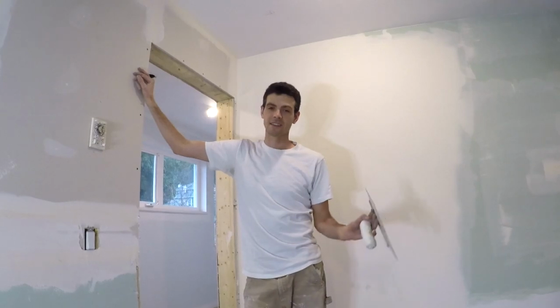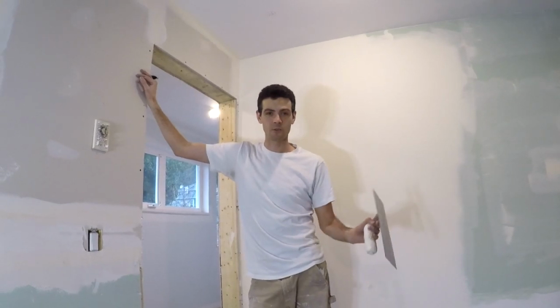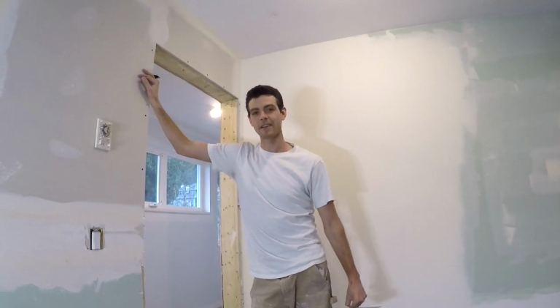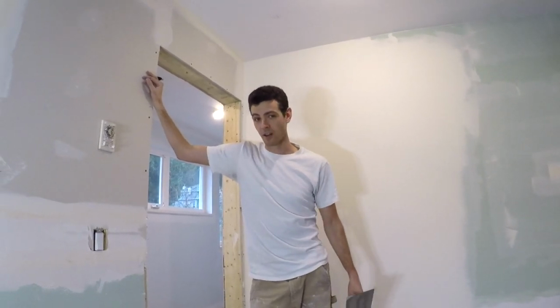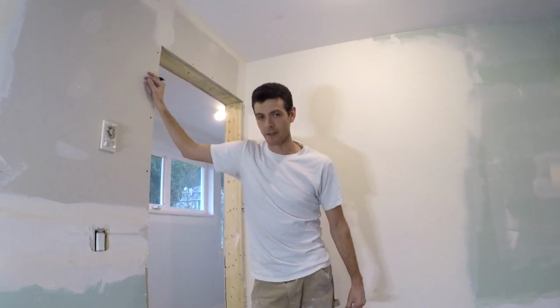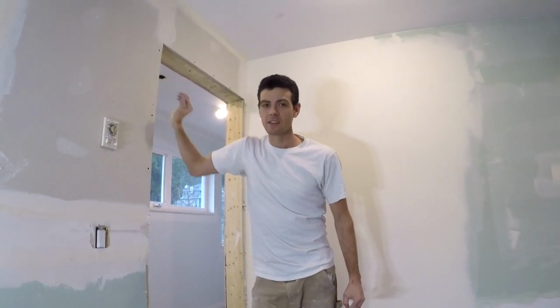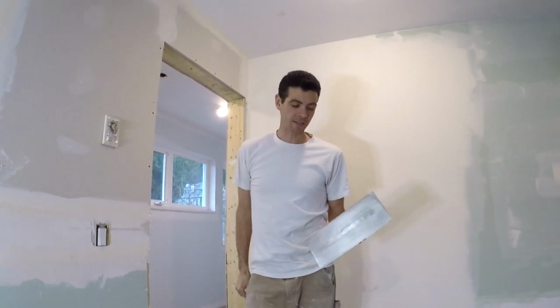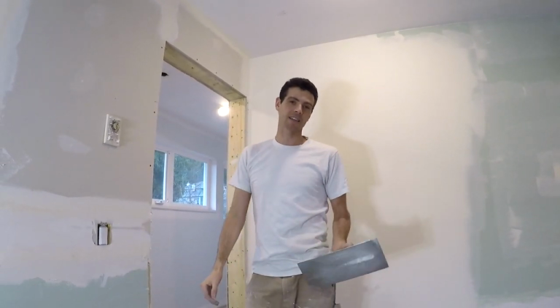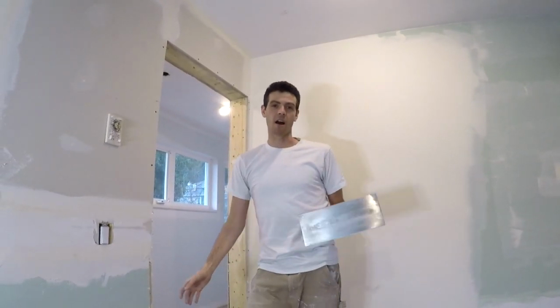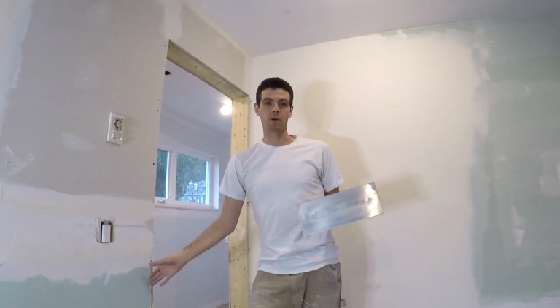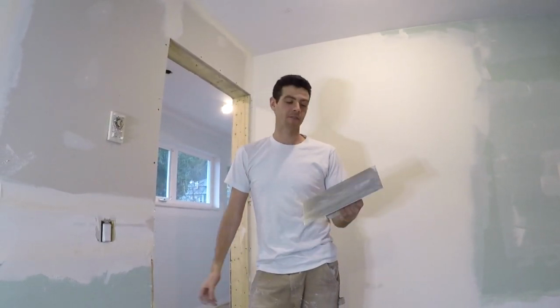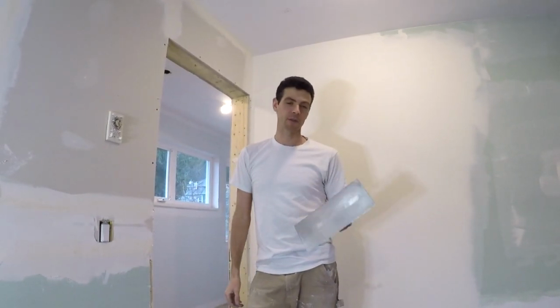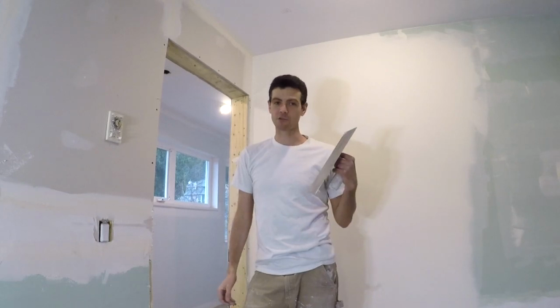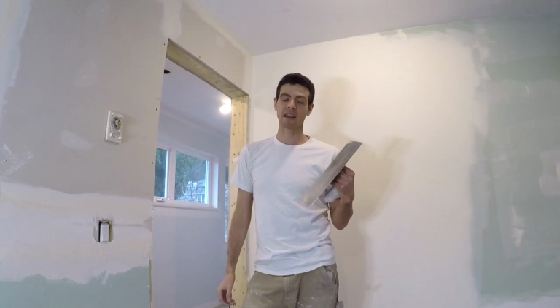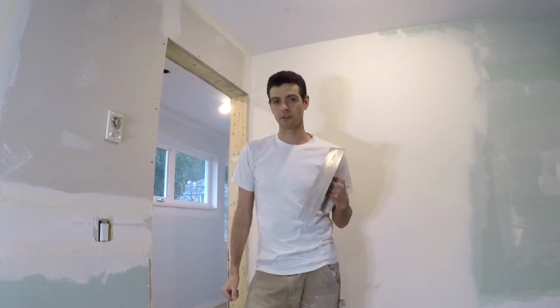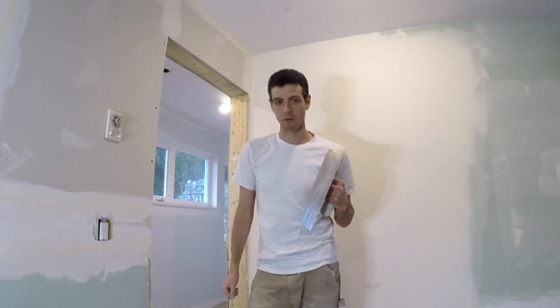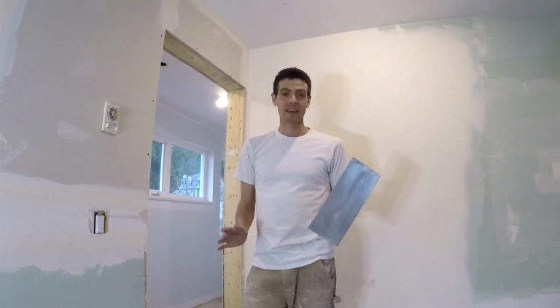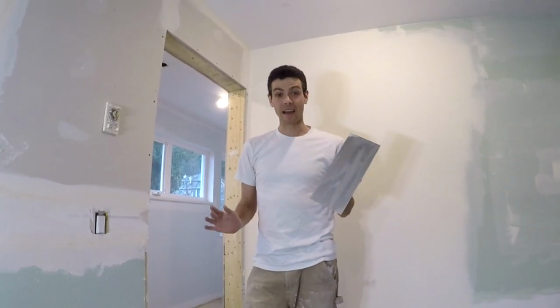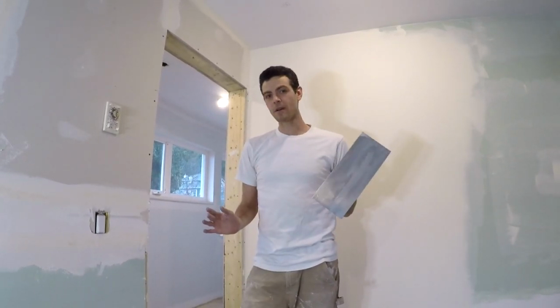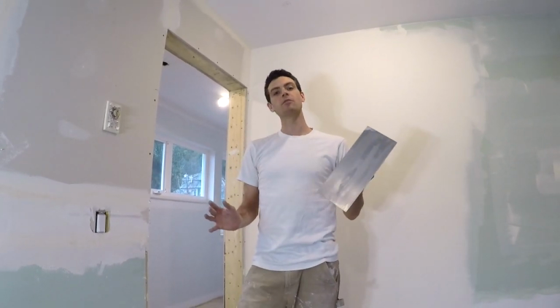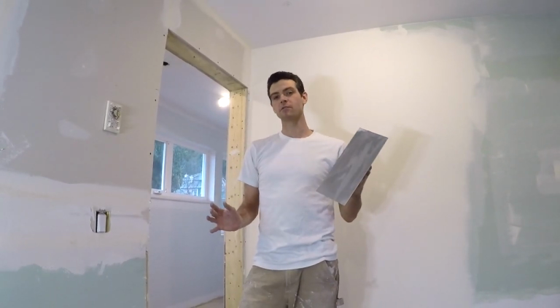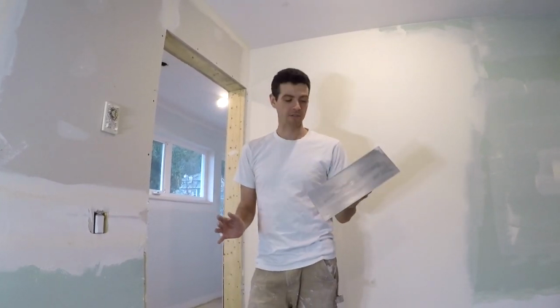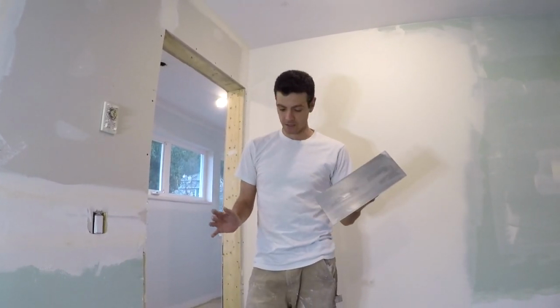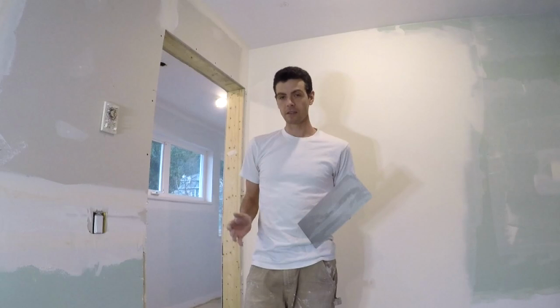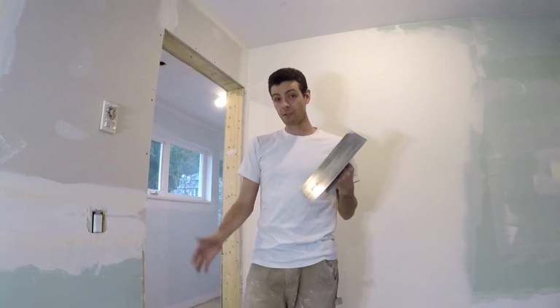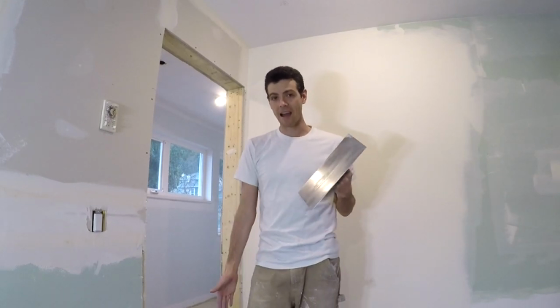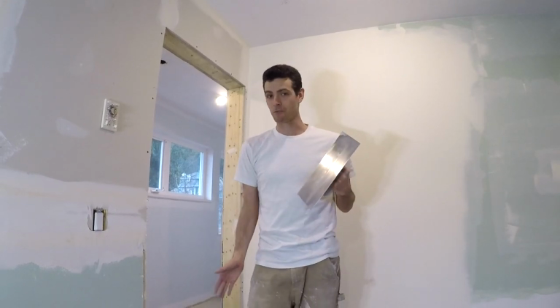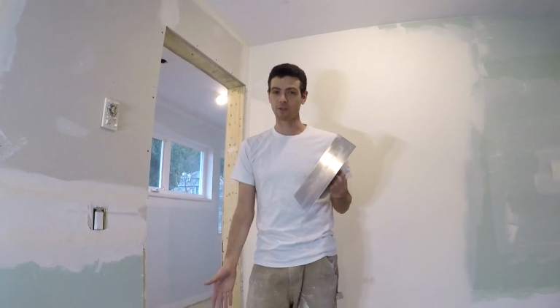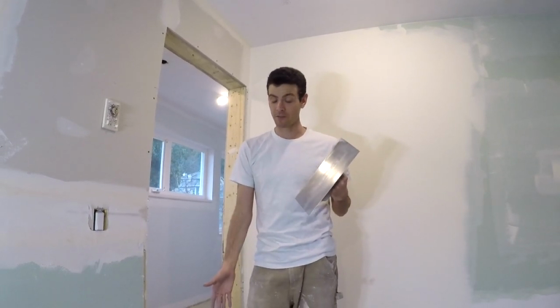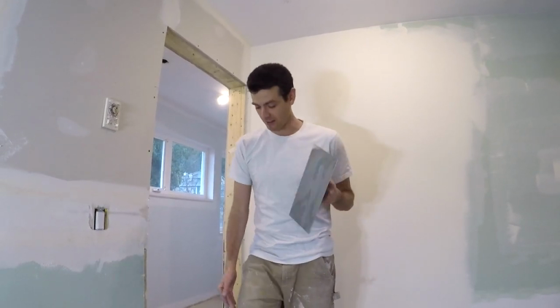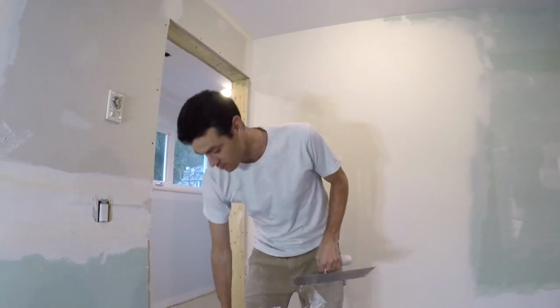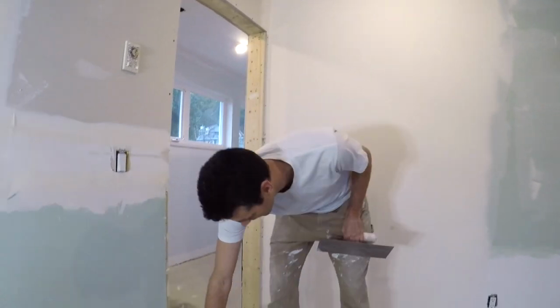Hello and welcome to Vancouver Carpenter. You guys have asked a lot about what the difference is between a straight and a curved trowel. I pretty much only use straight trowels, so I do have a rusty old curved trowel in my tool kit here.